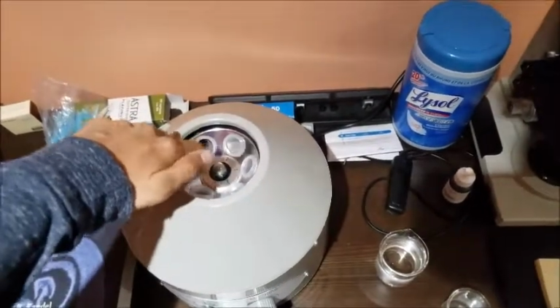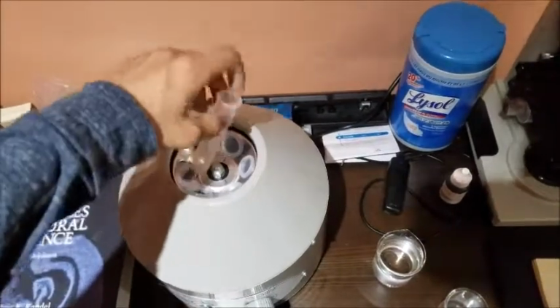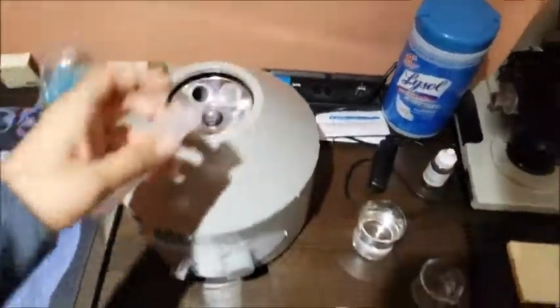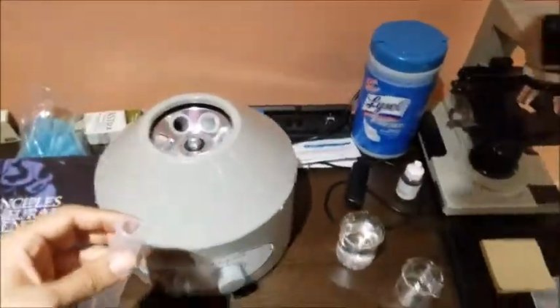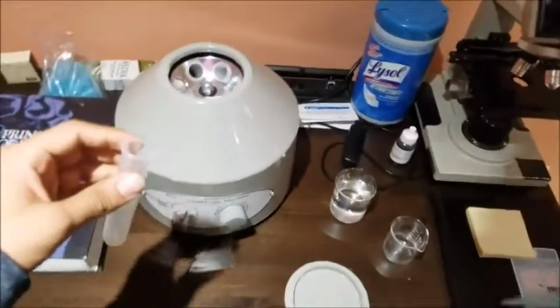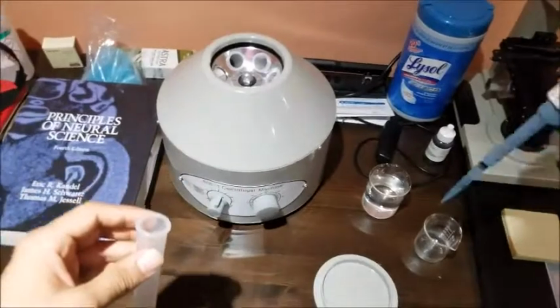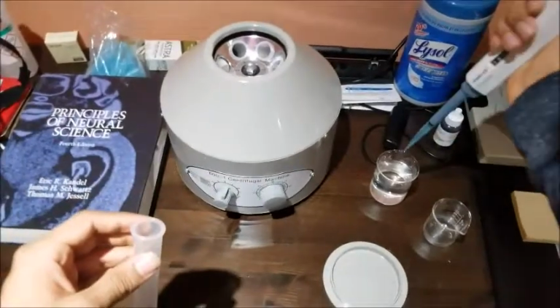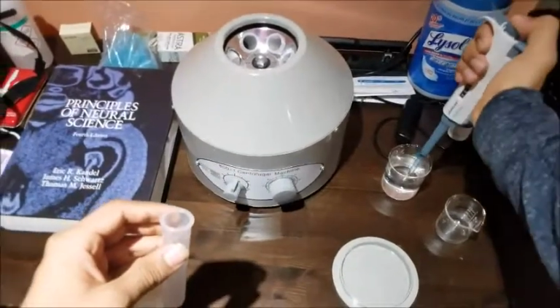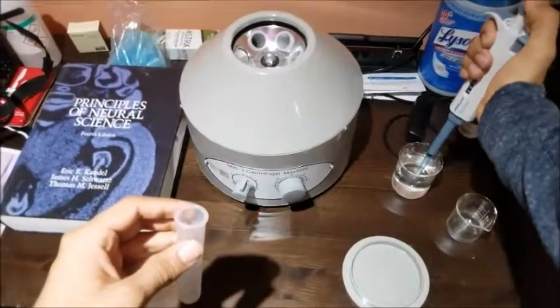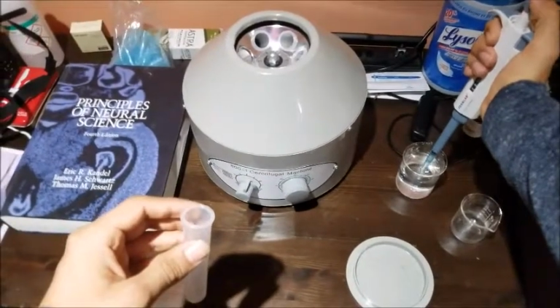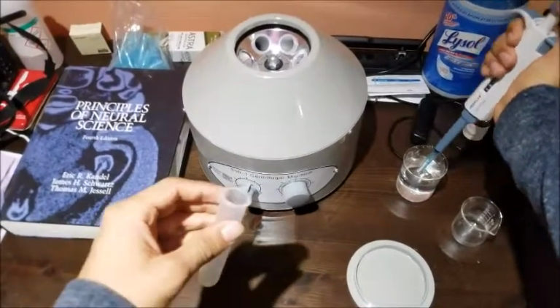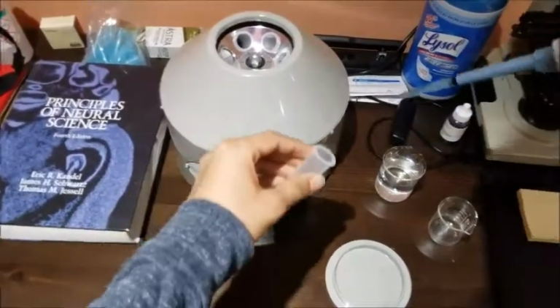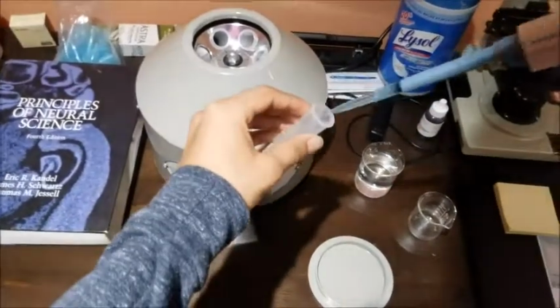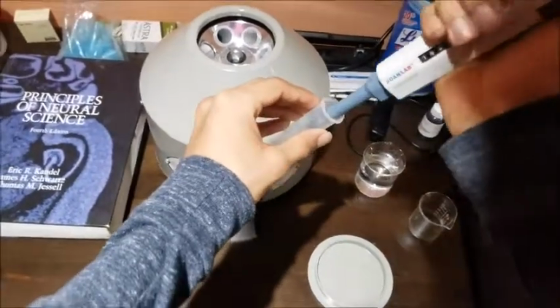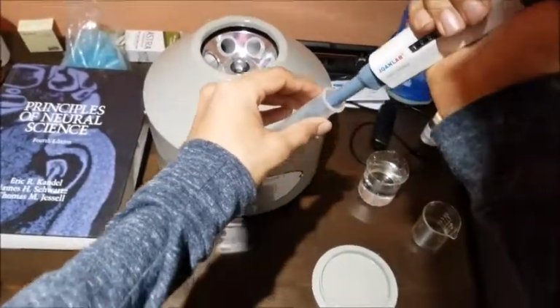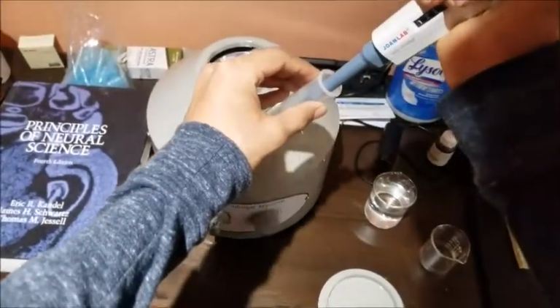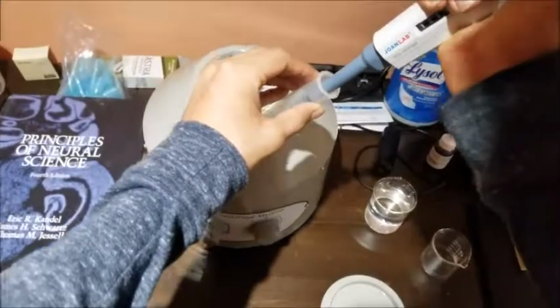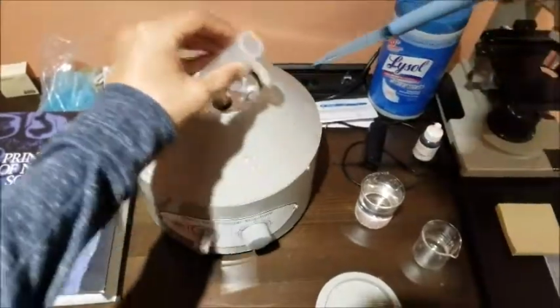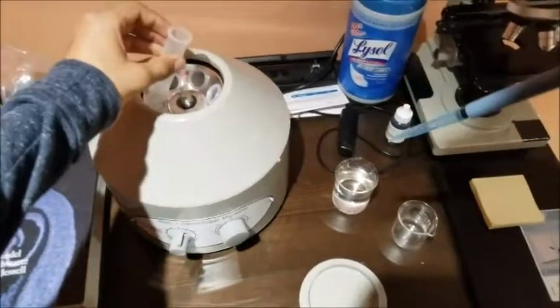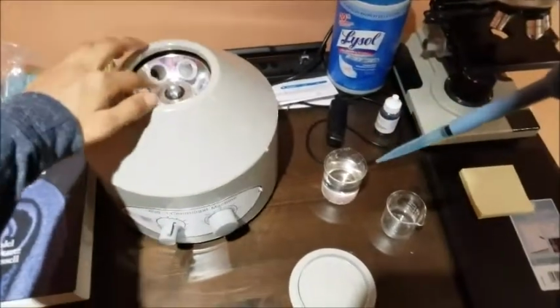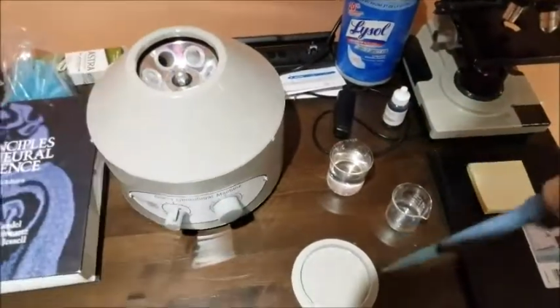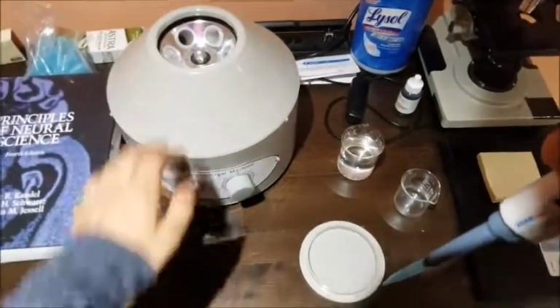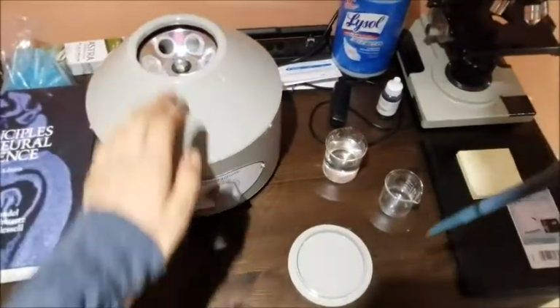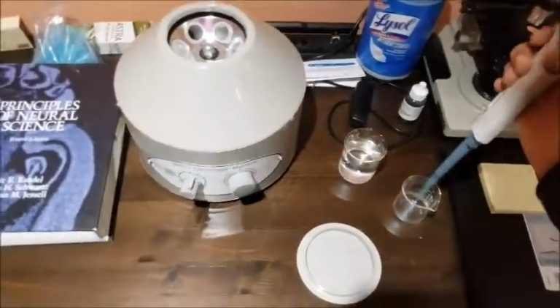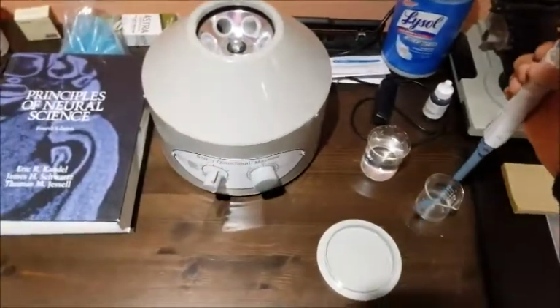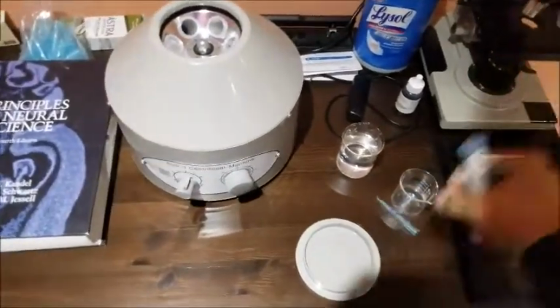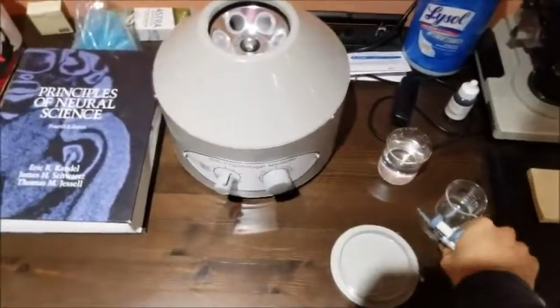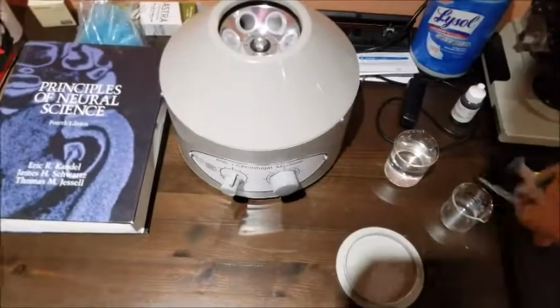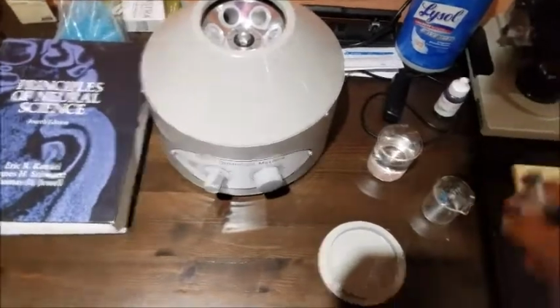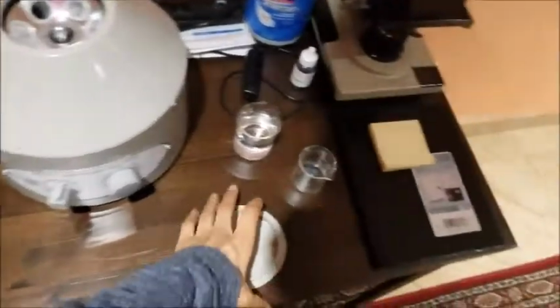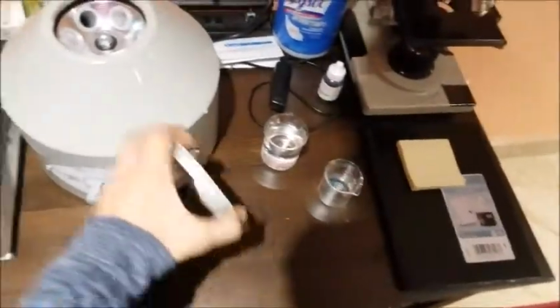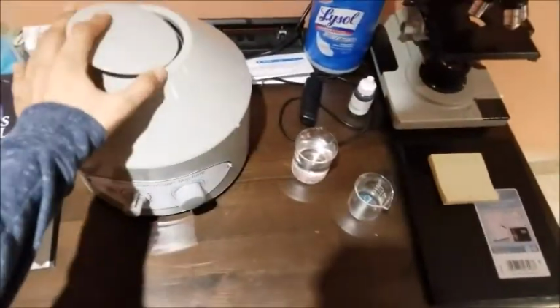So I take tube four, then take another one milliliter of solution, add it into tube four, and then replace that tube into the centrifuge. I discard my tip and then close the lid.